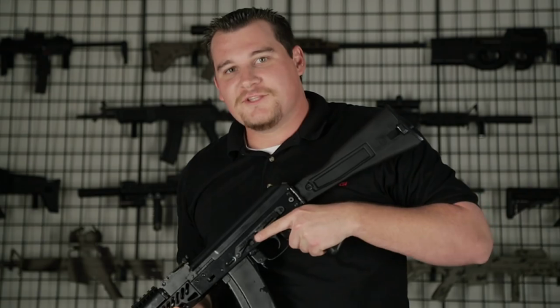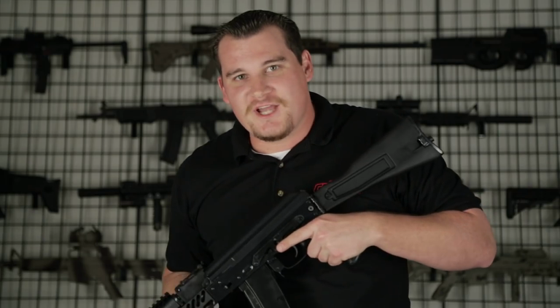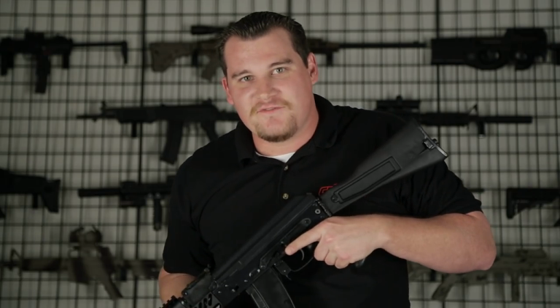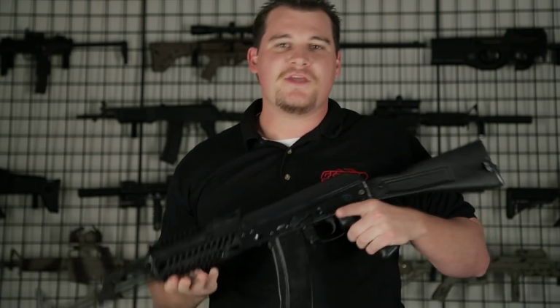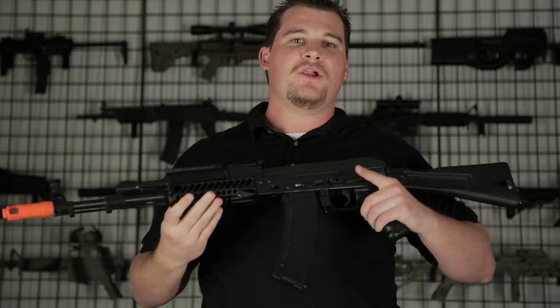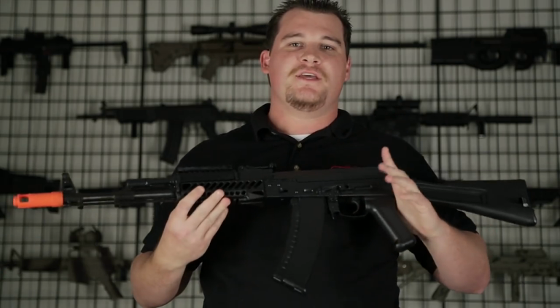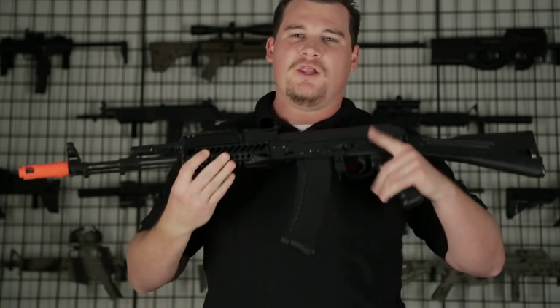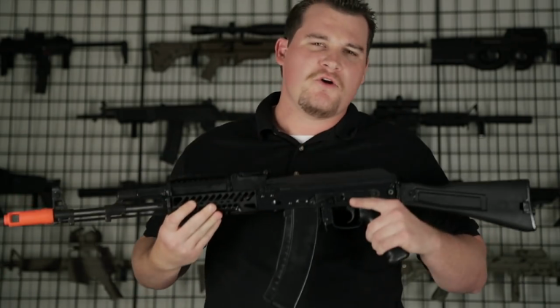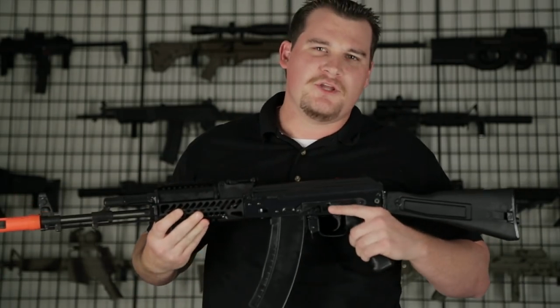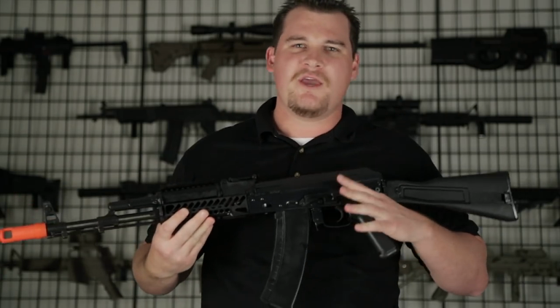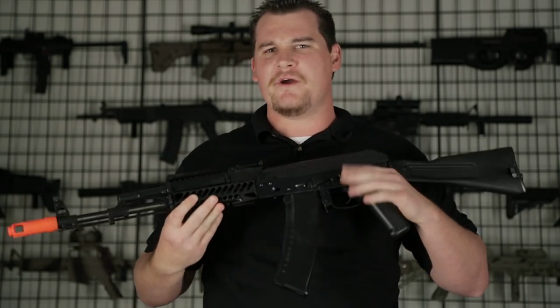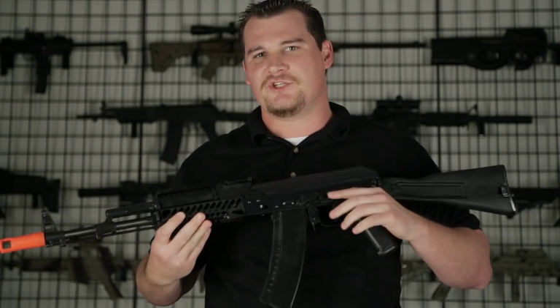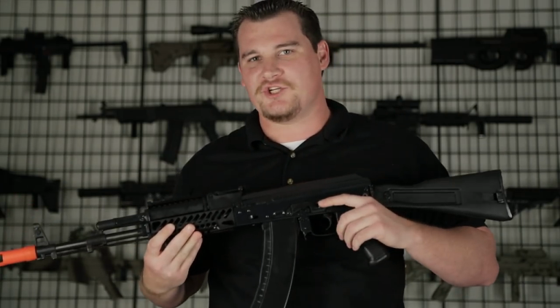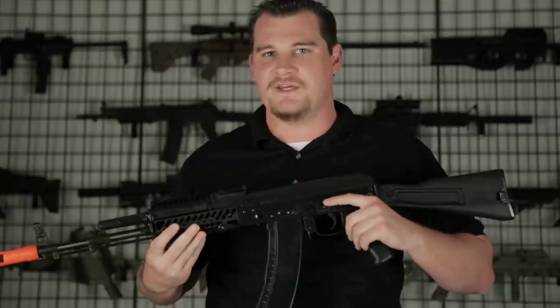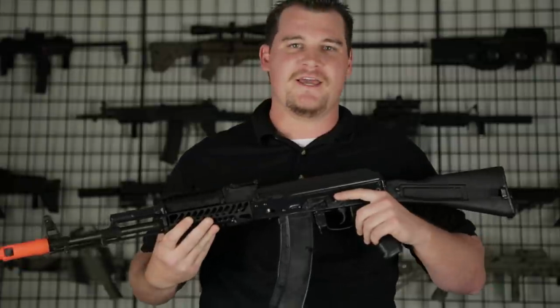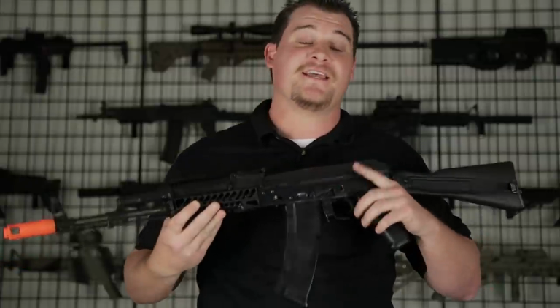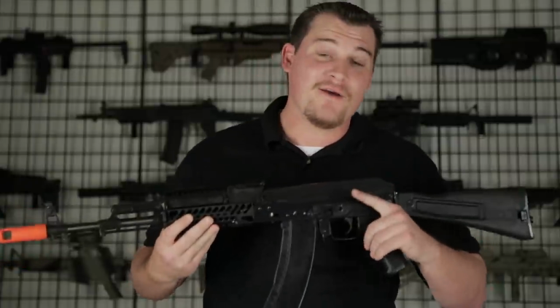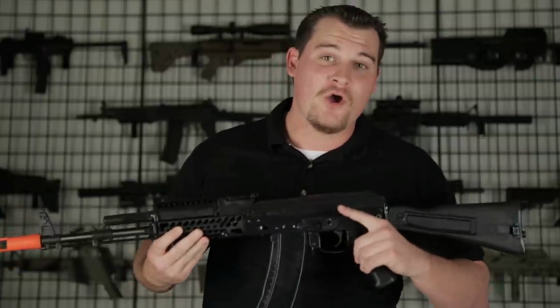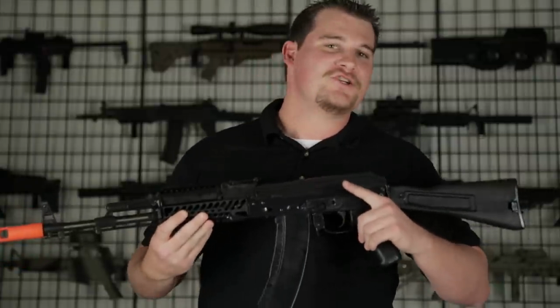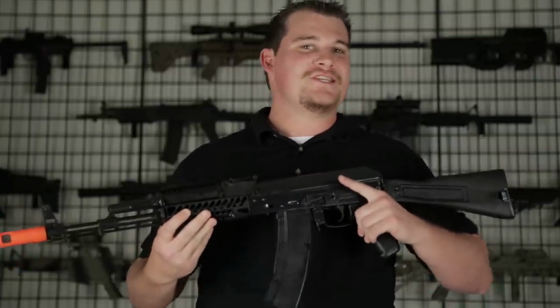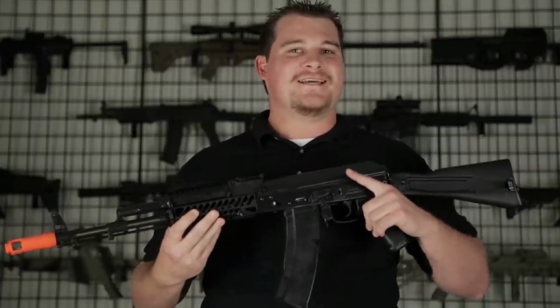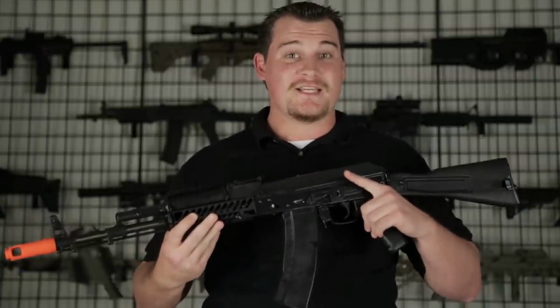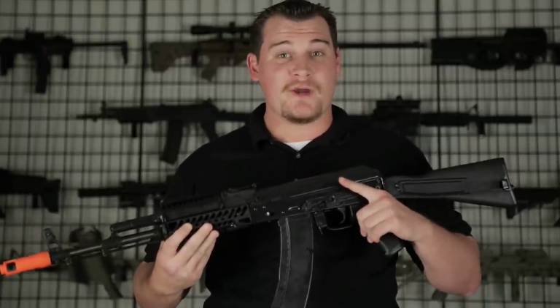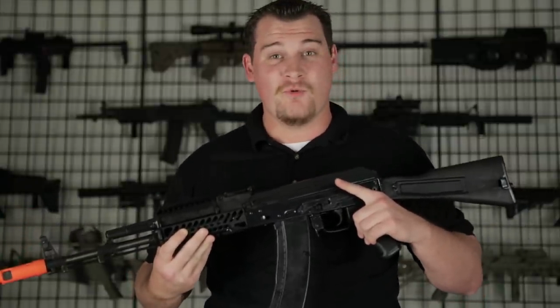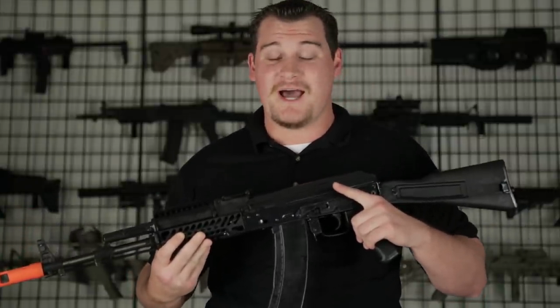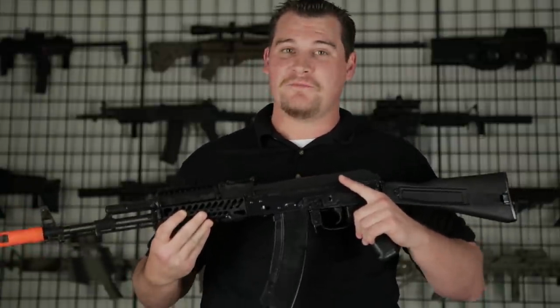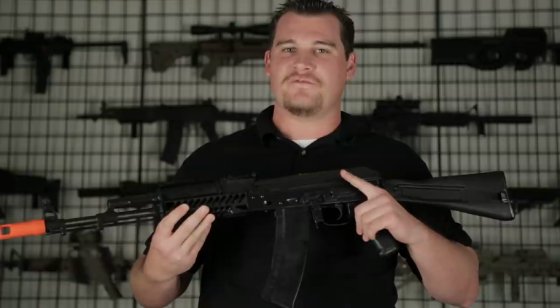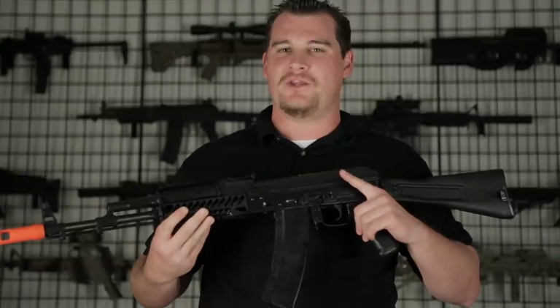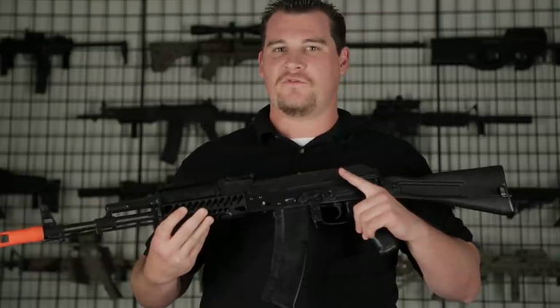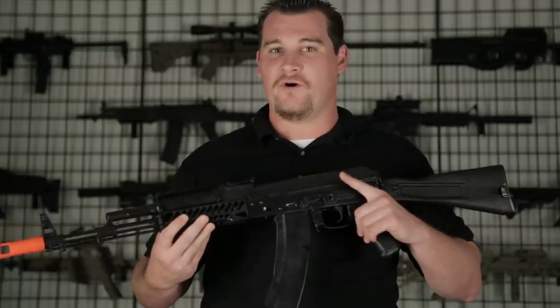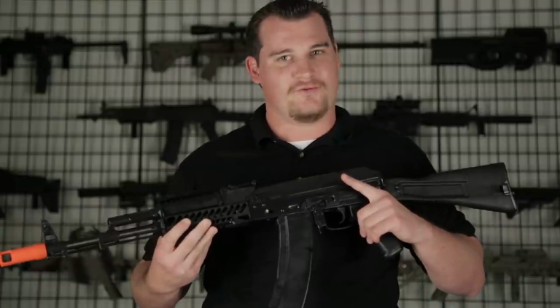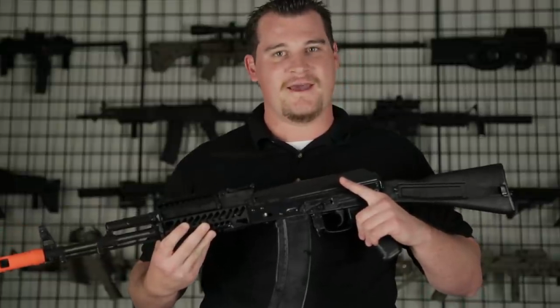What's up GITV? Banta Bill here and as a lot of you already know we carry a very large selection of E&L AKs. However, we just recently got in six brand new ones that I have the pleasure of doing an overview for right now.